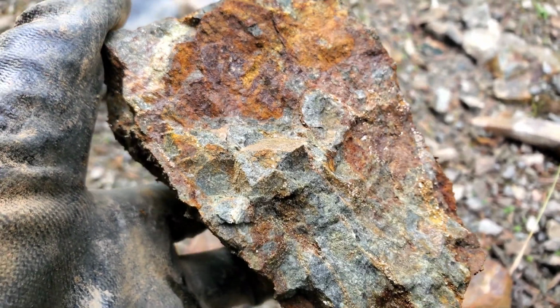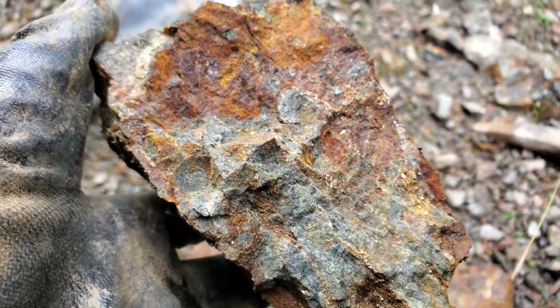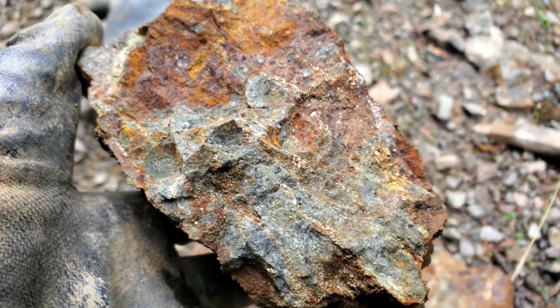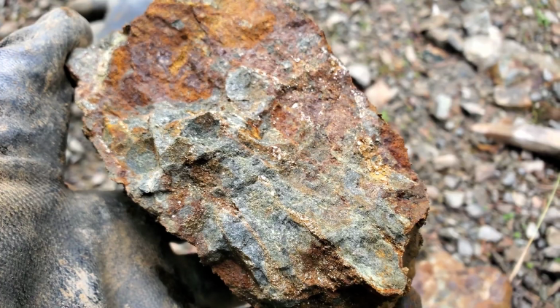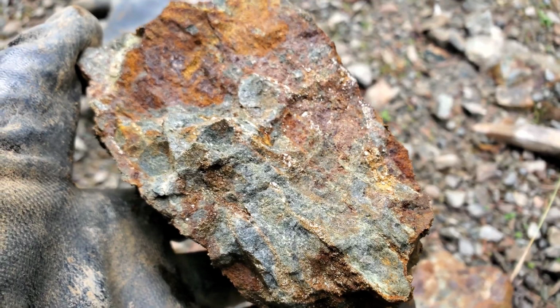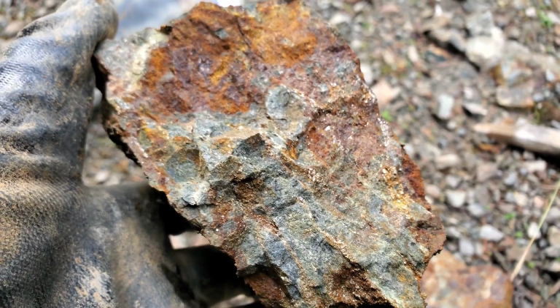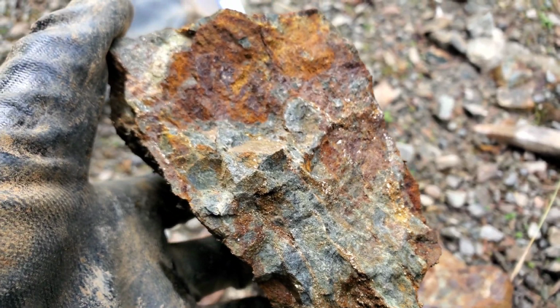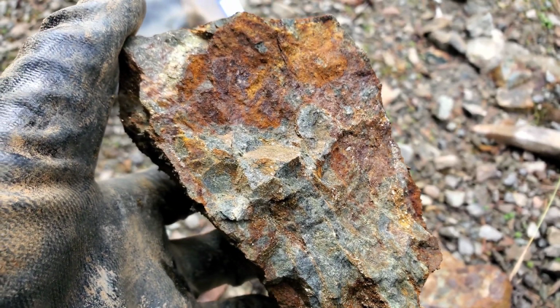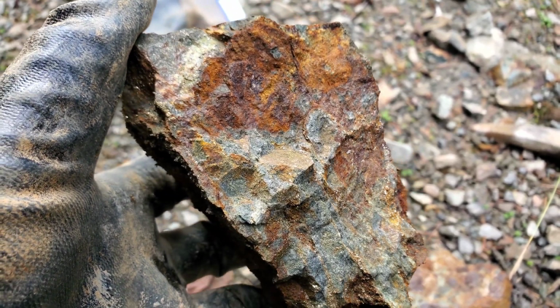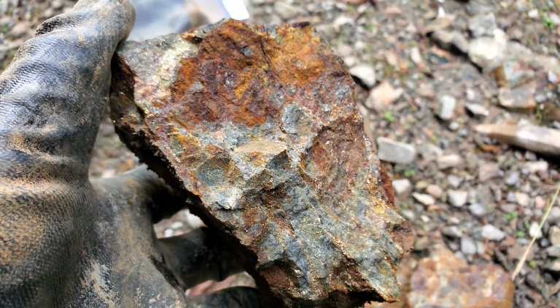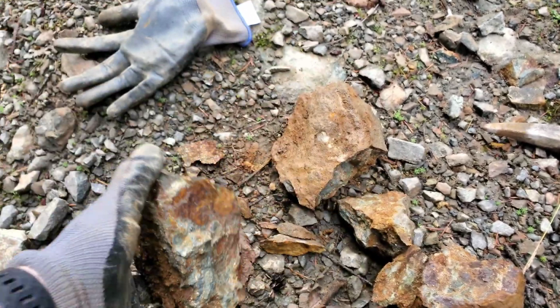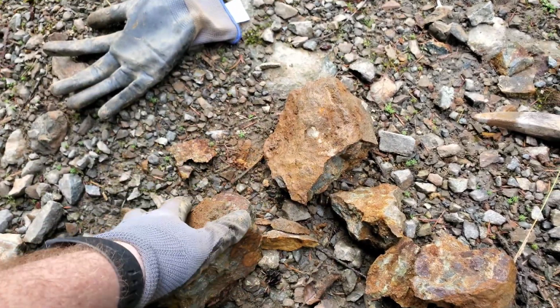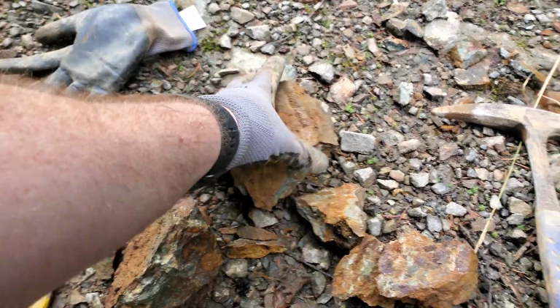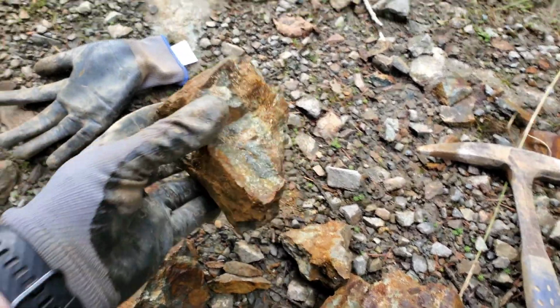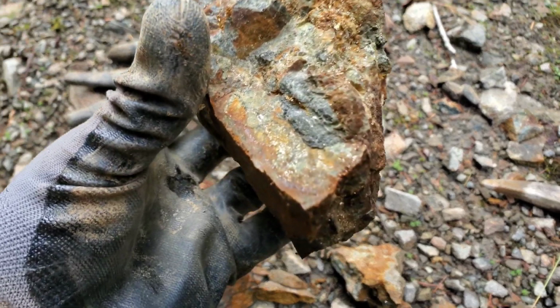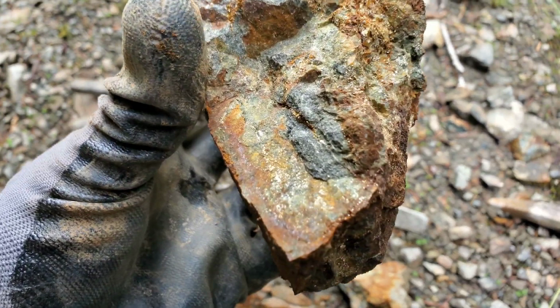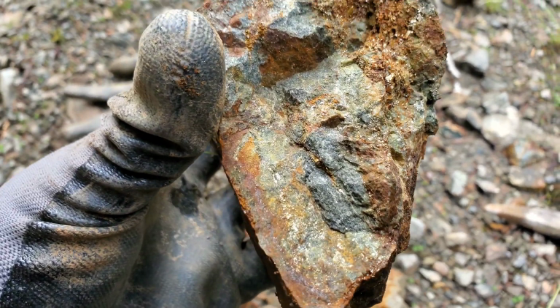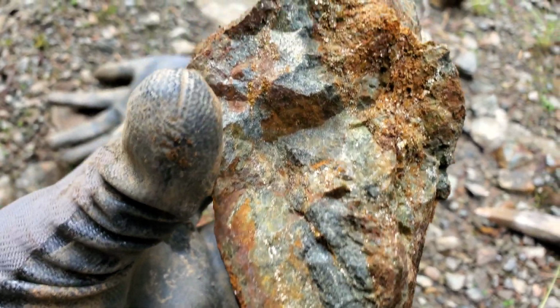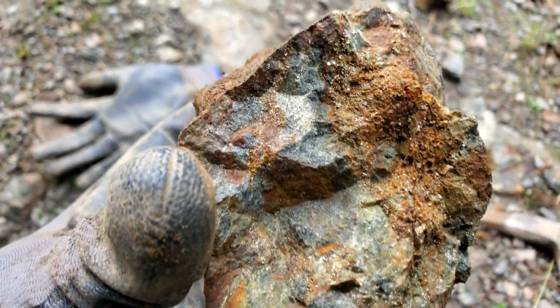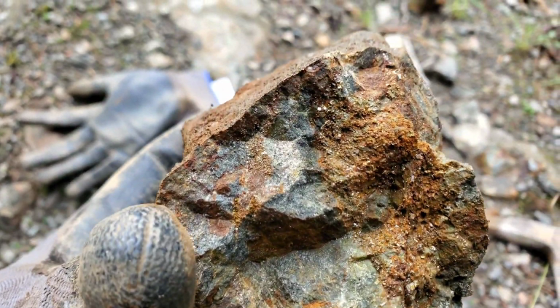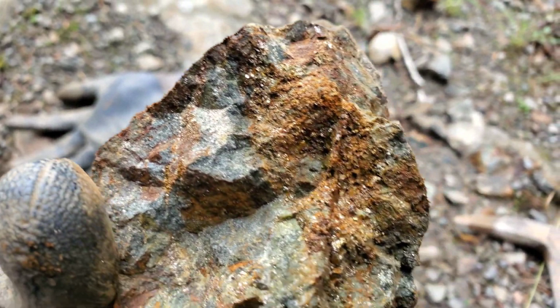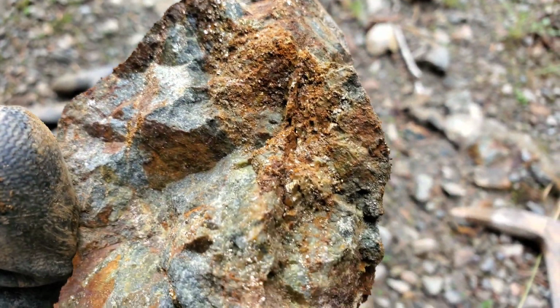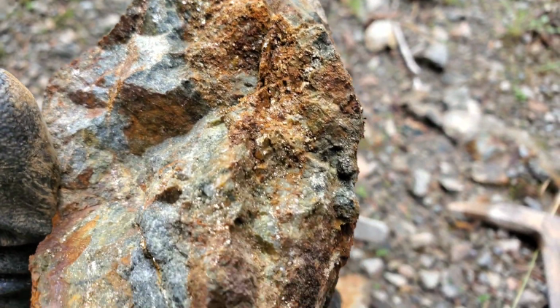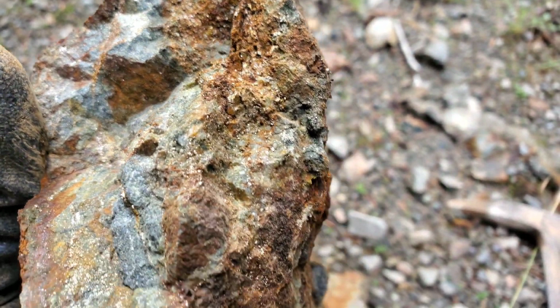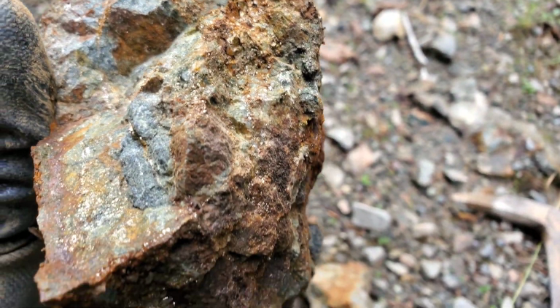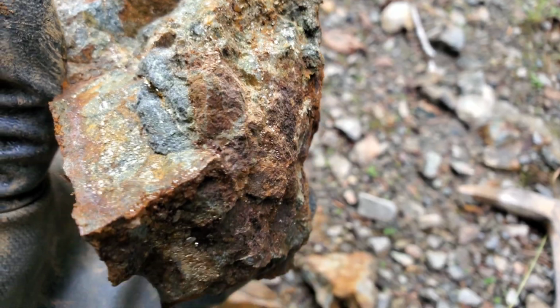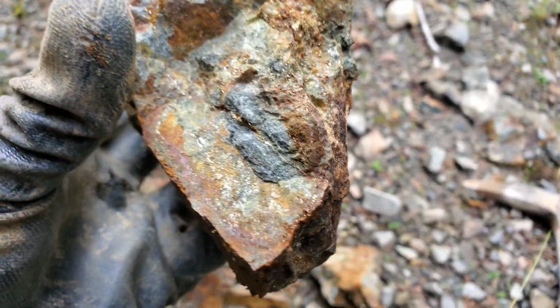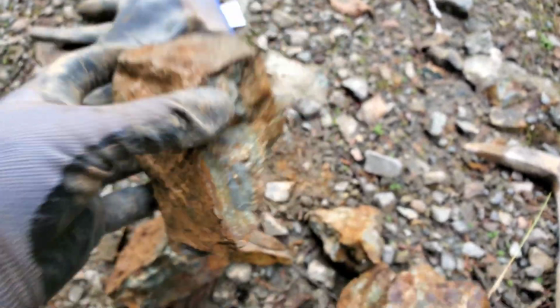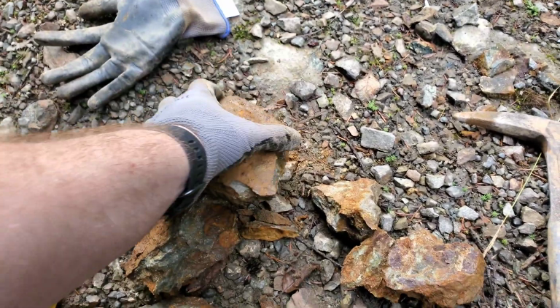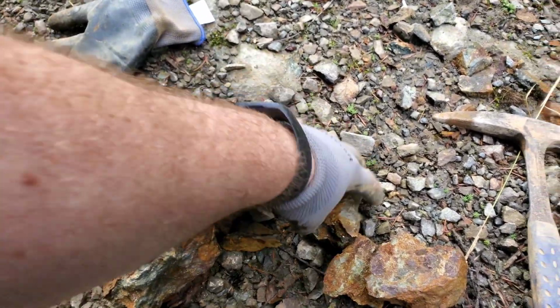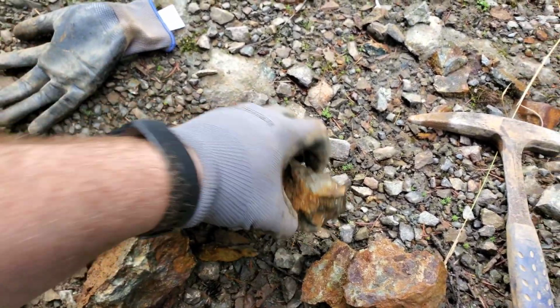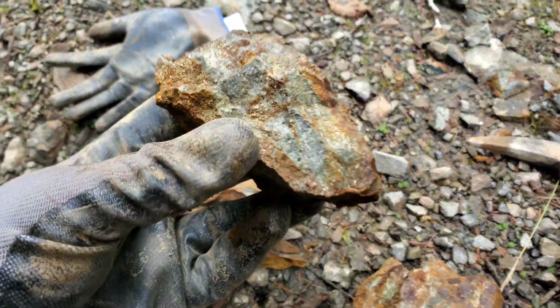Looks like a skarnified rock with some siliceous rock in there — you've got some epidote. Pretty extensive pyritization though.